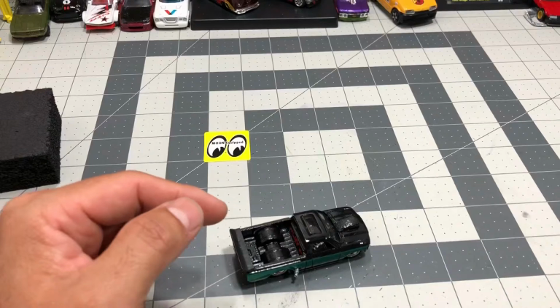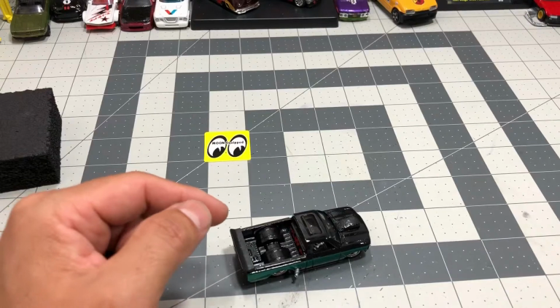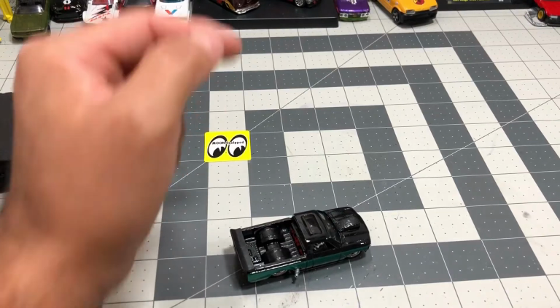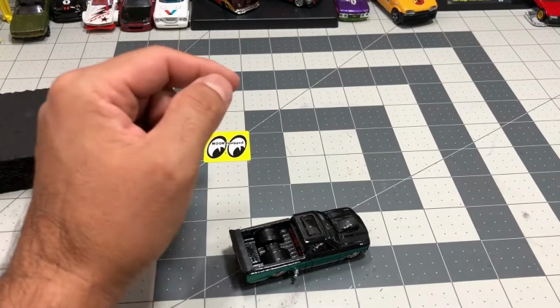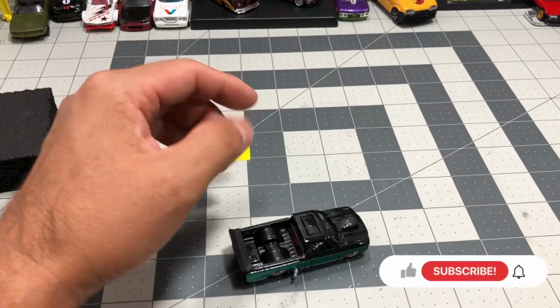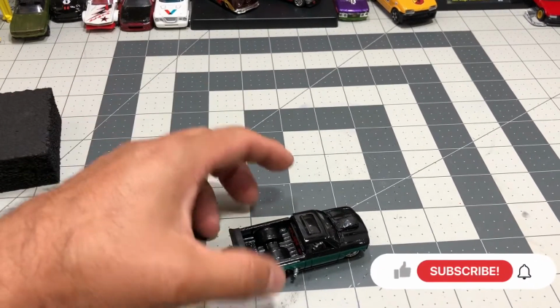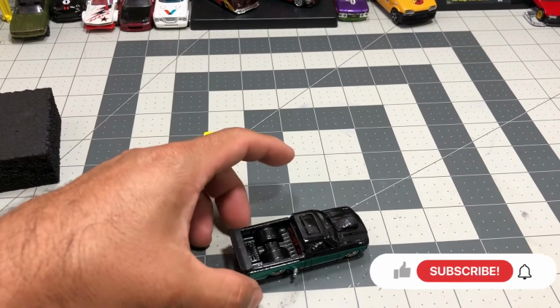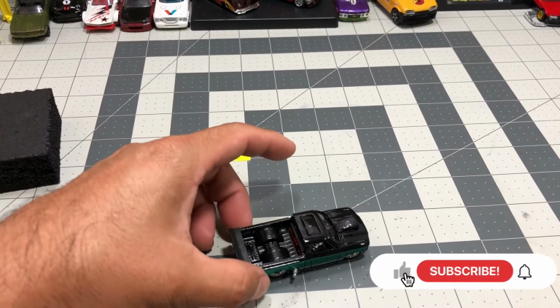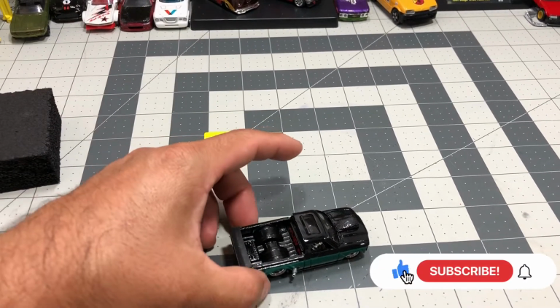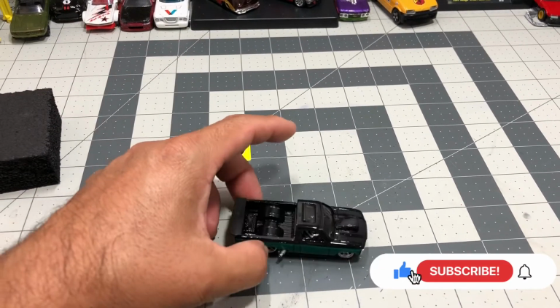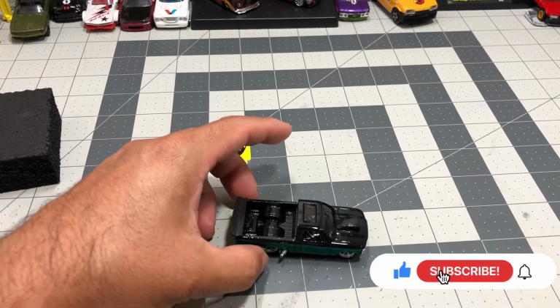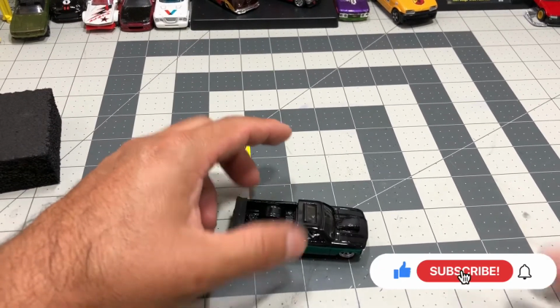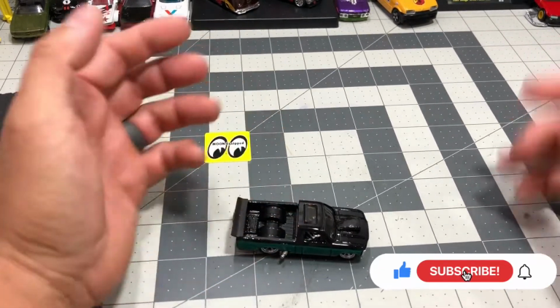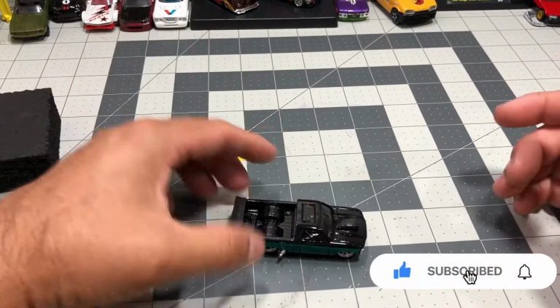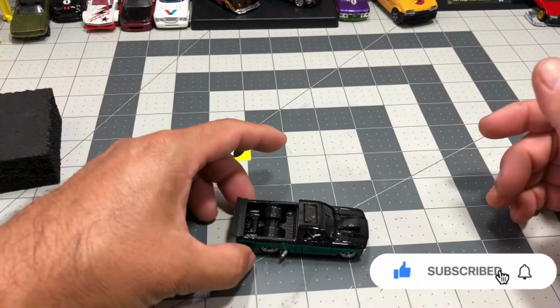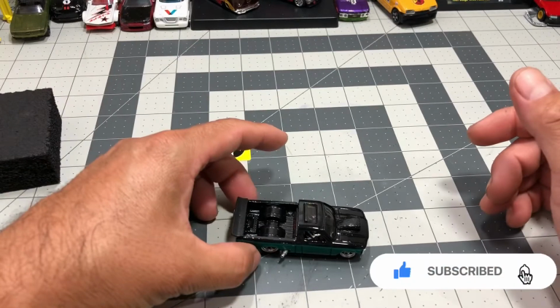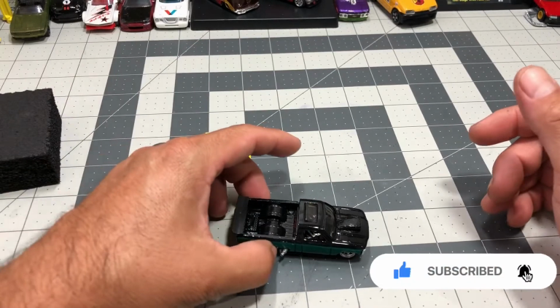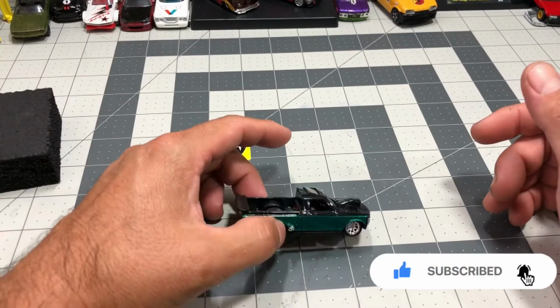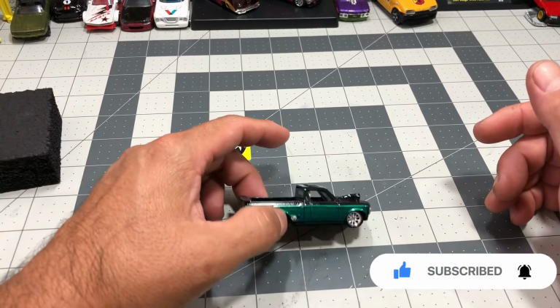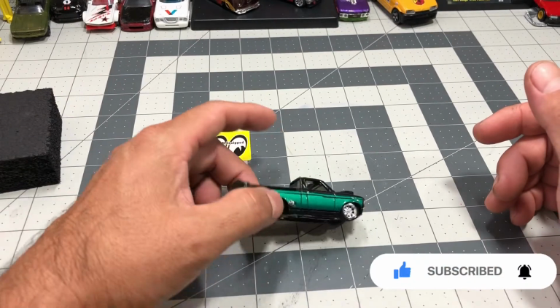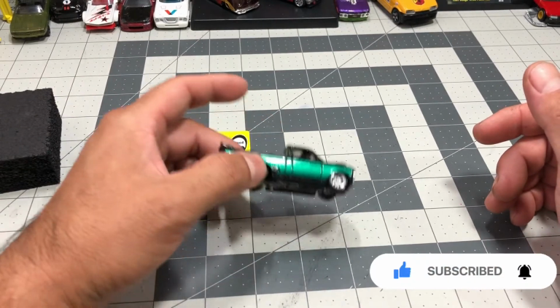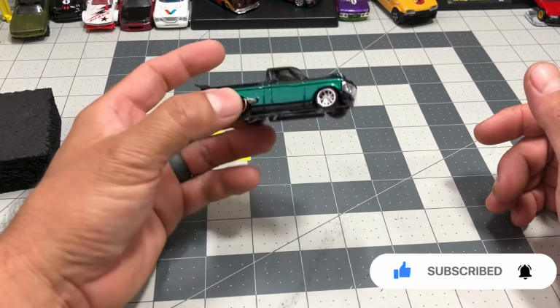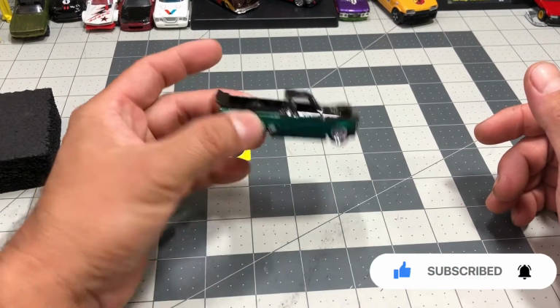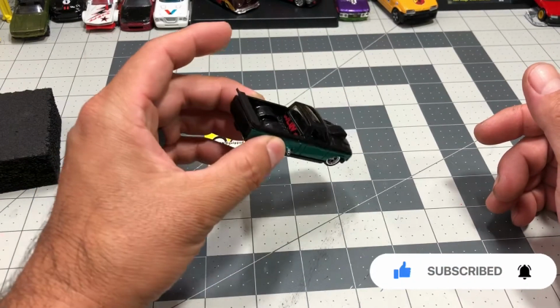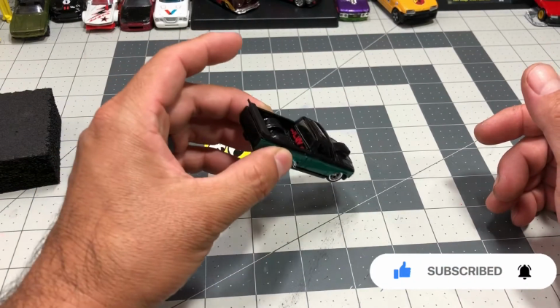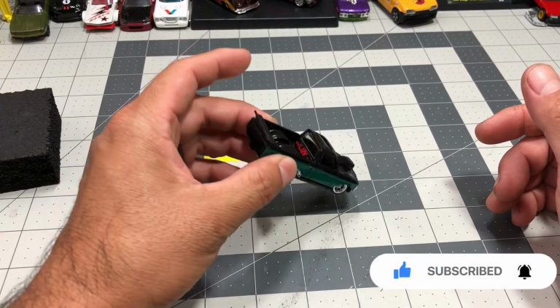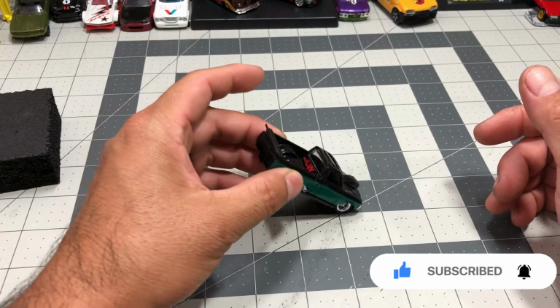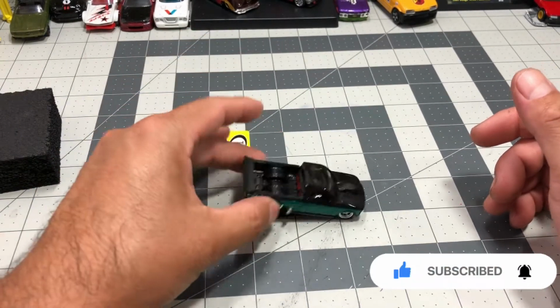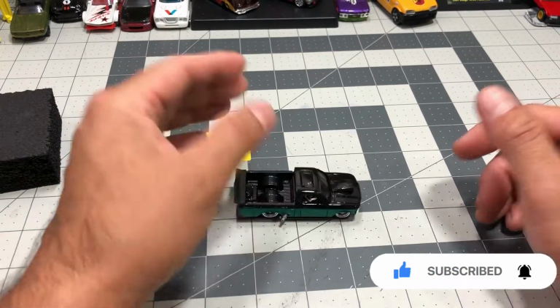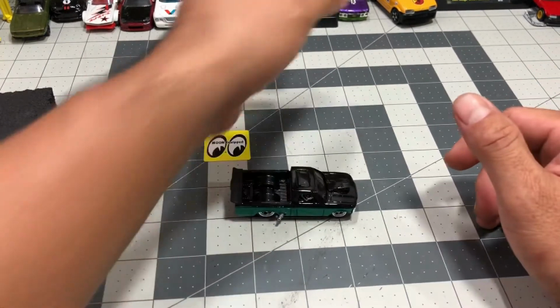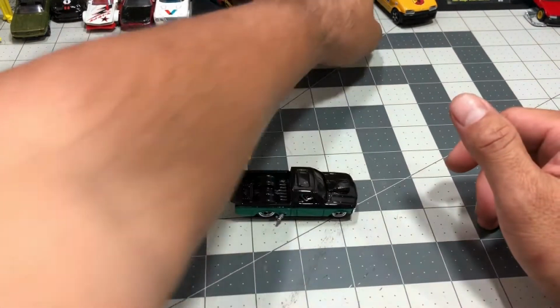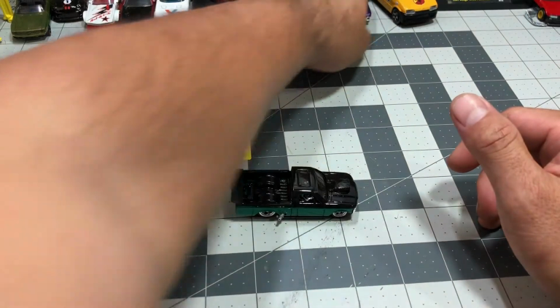Hey, what's up everyone, and thank you for joining me for another video. Today I'm just gonna go over my custom build of the Chevy Love.